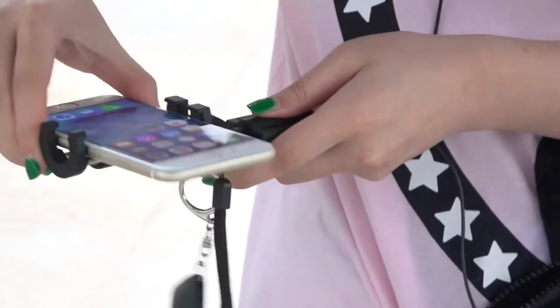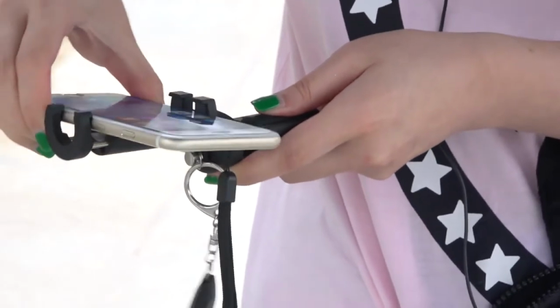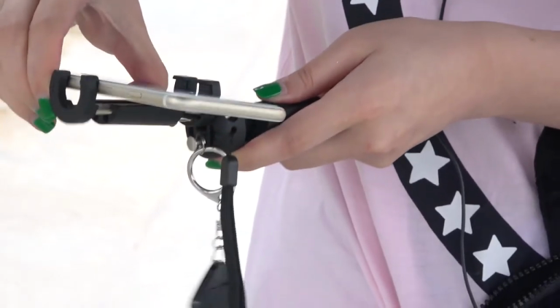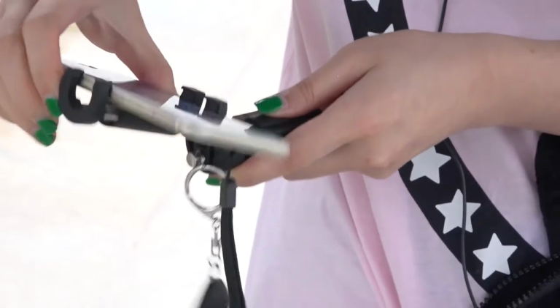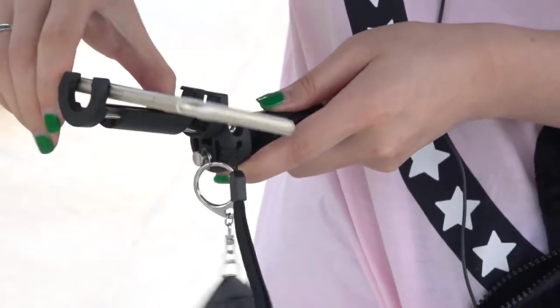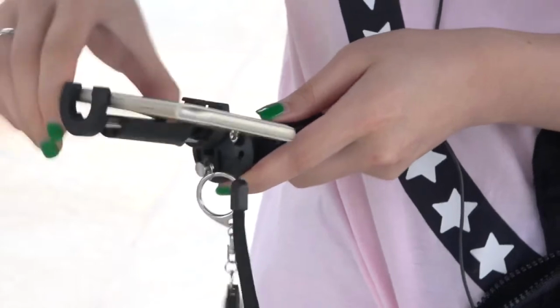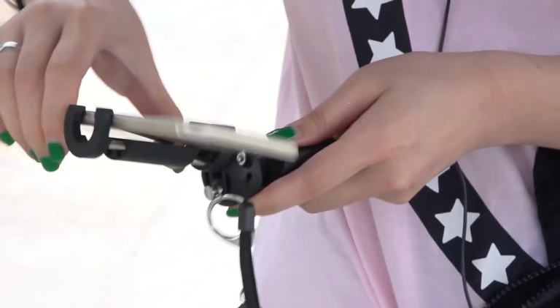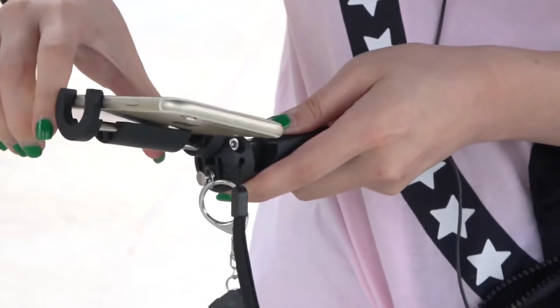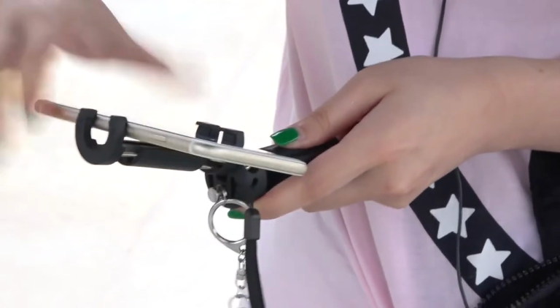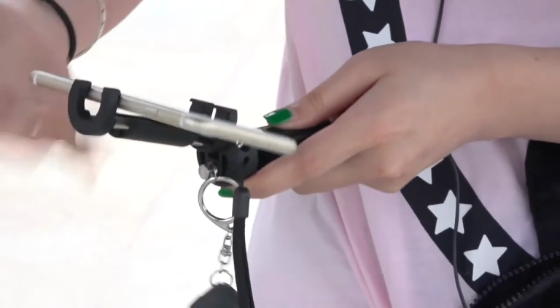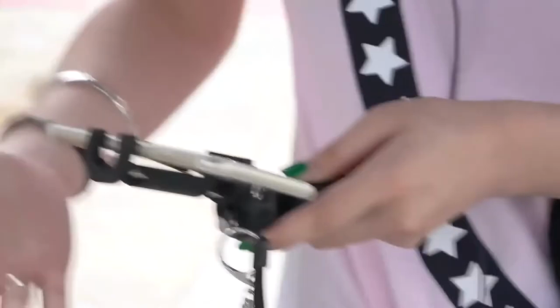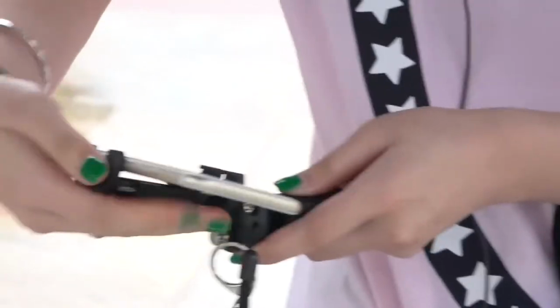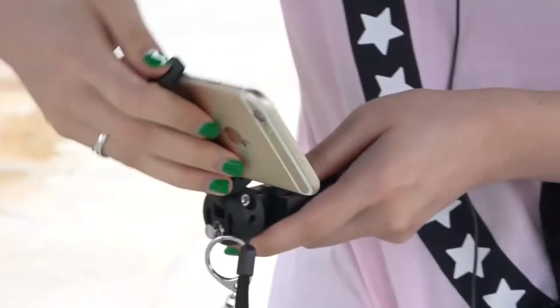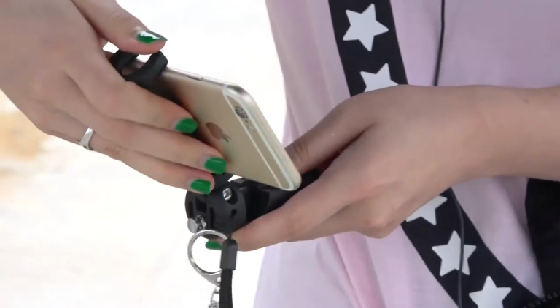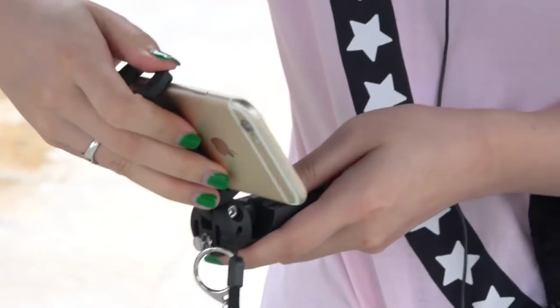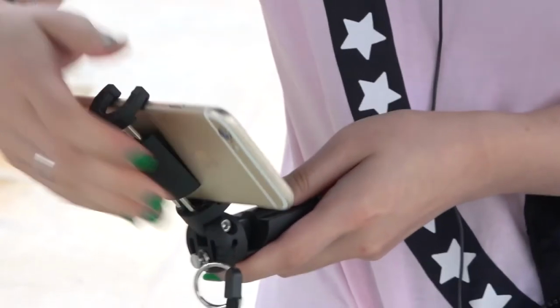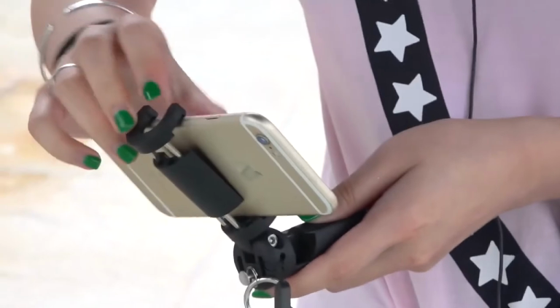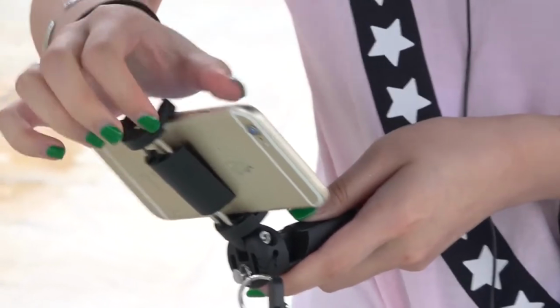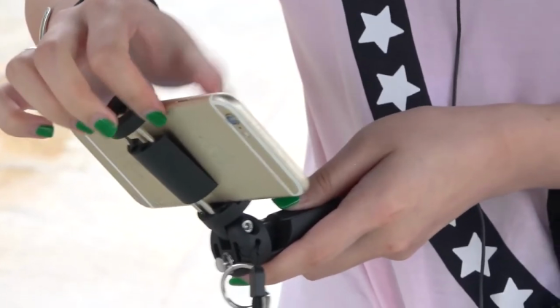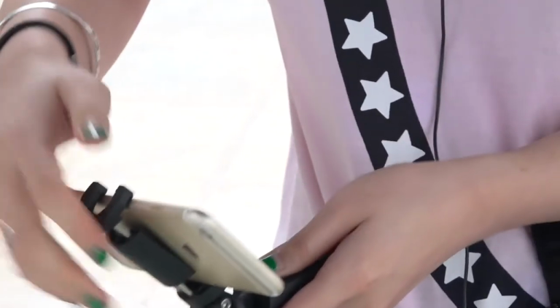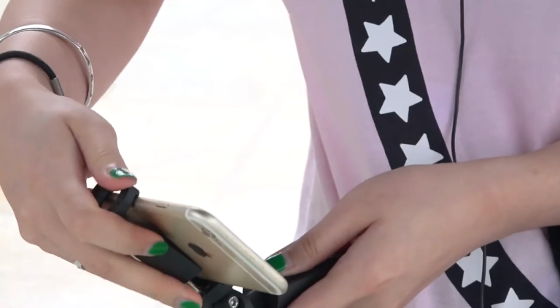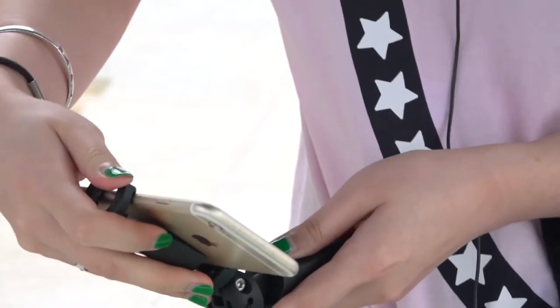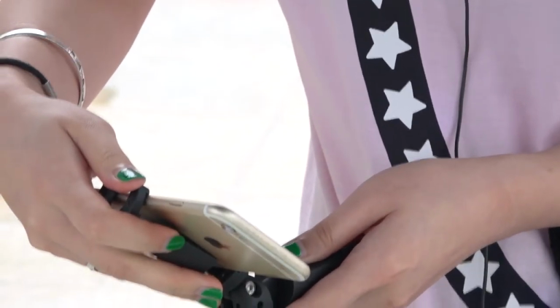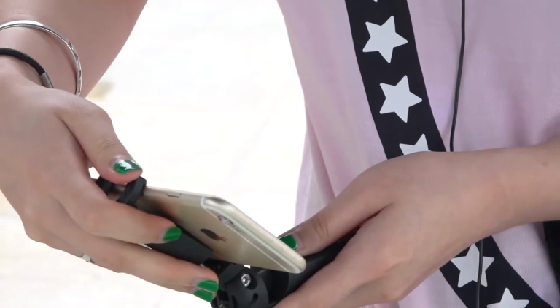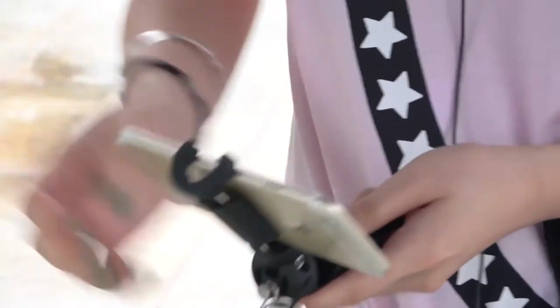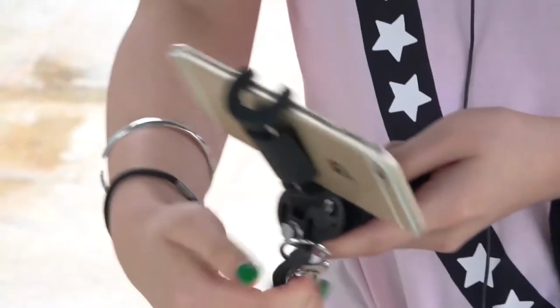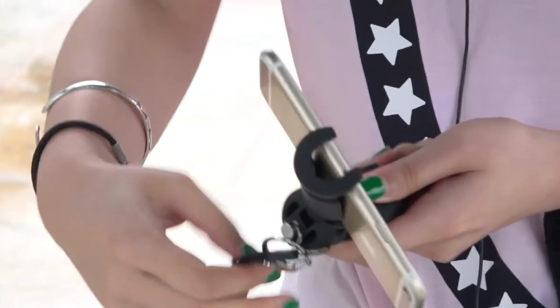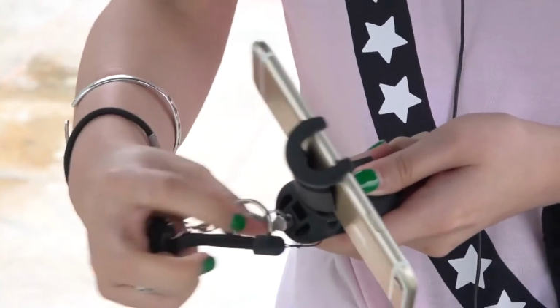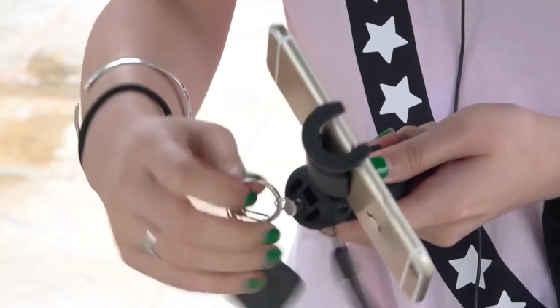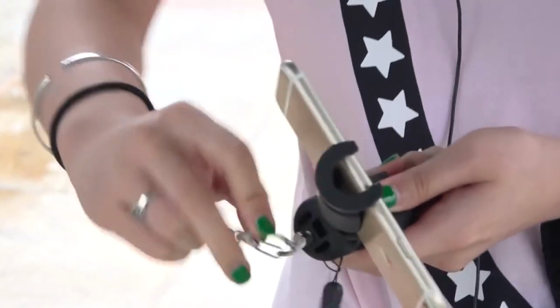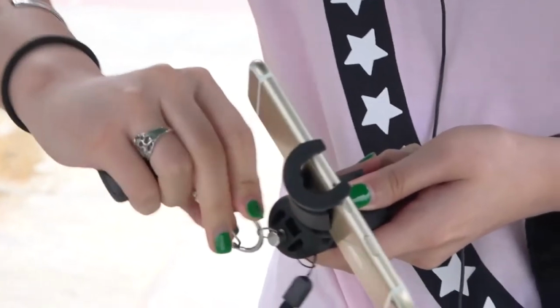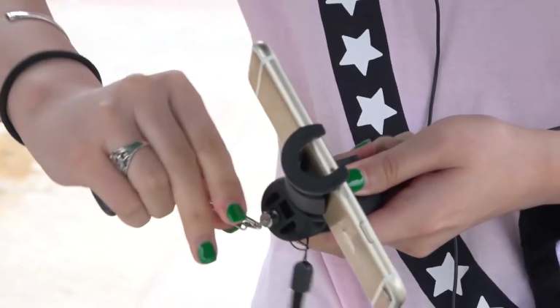We put it on the umbrella. Wow, nice. We open the camera. And we take off the controller.